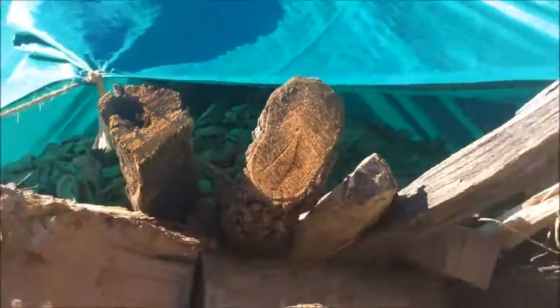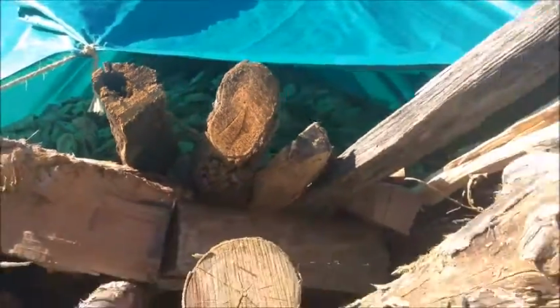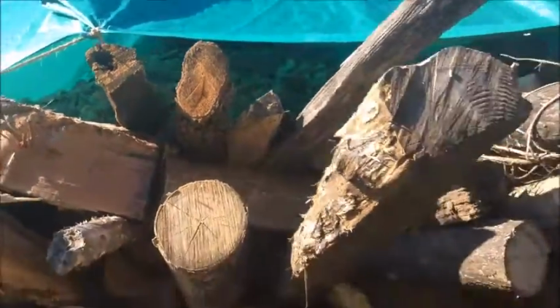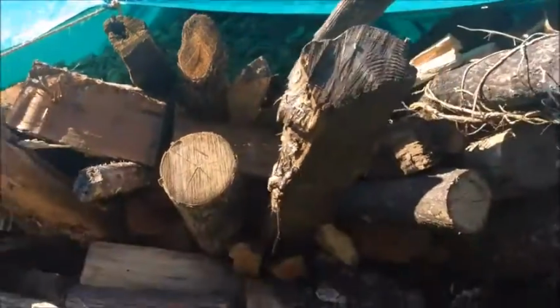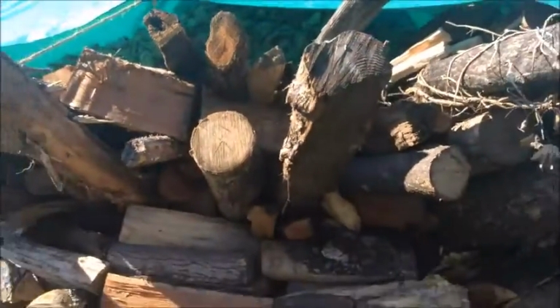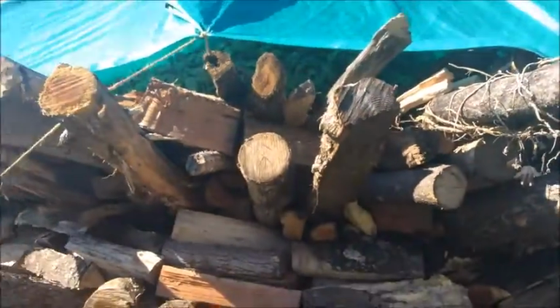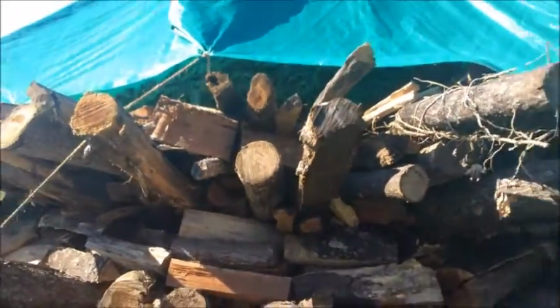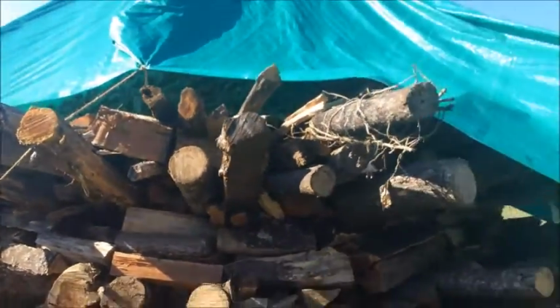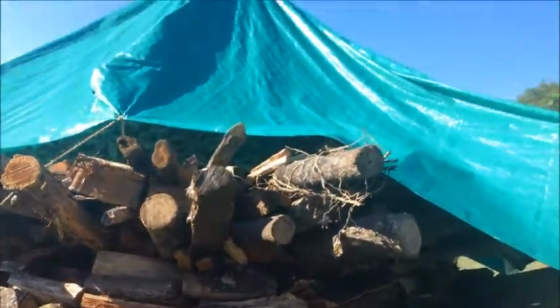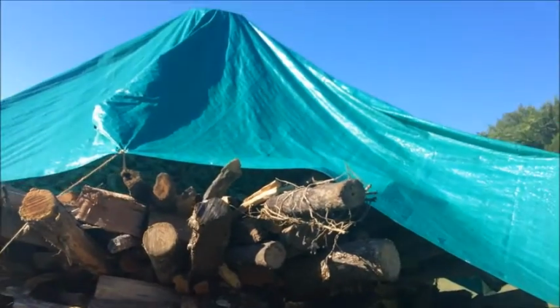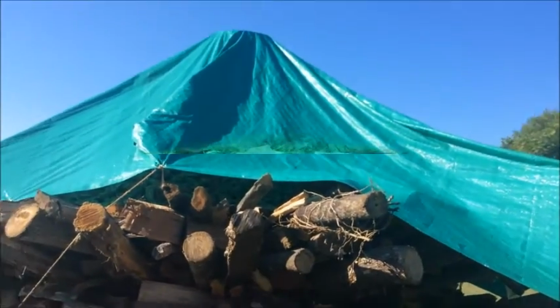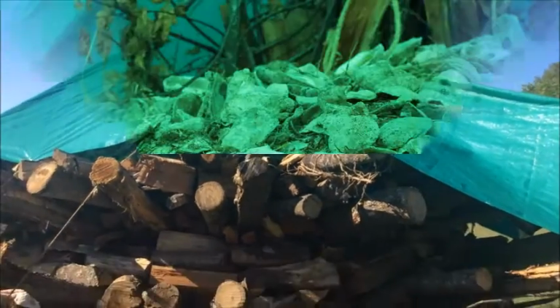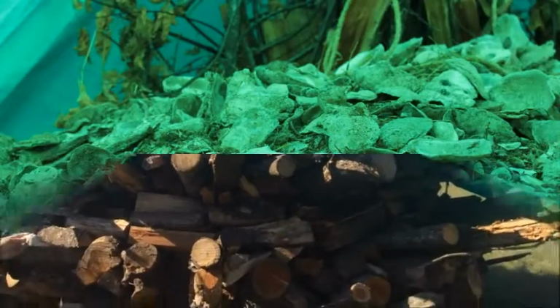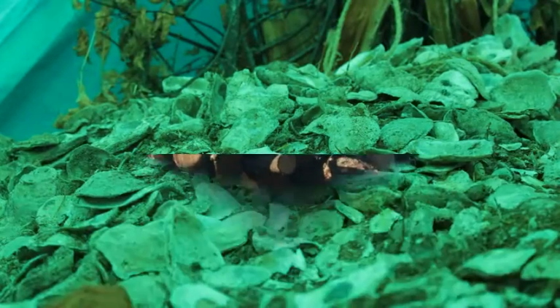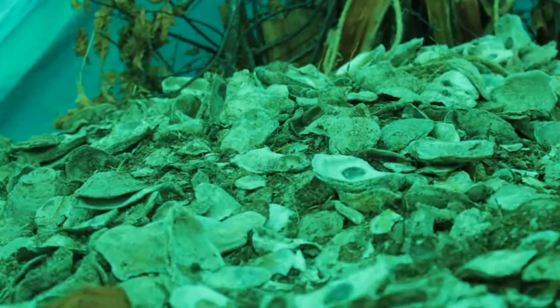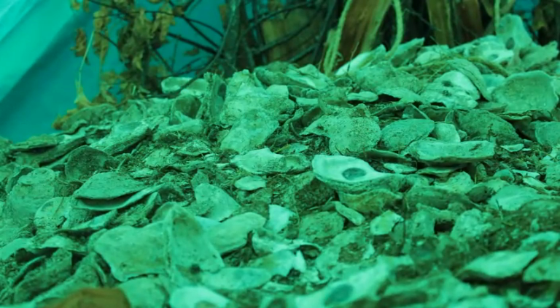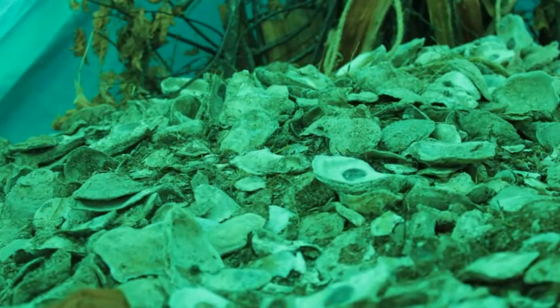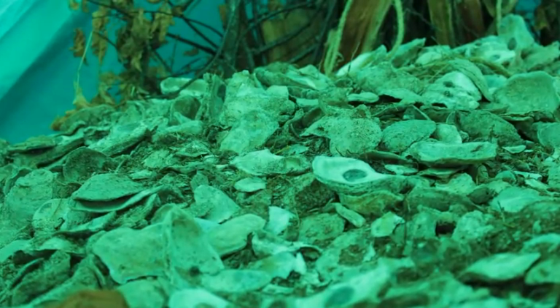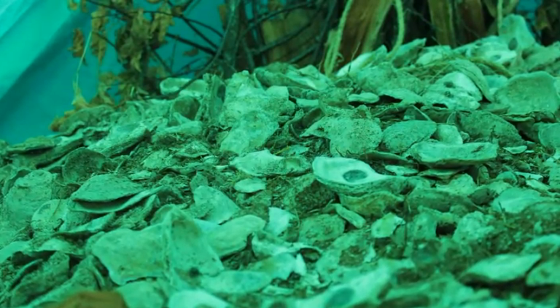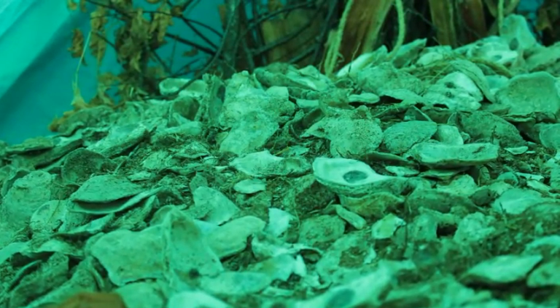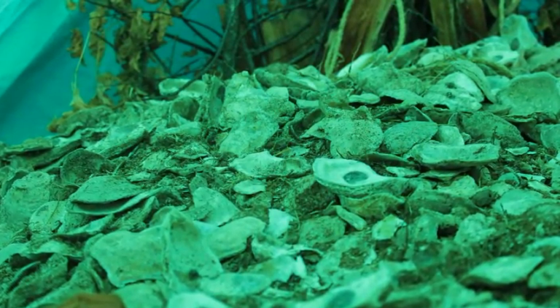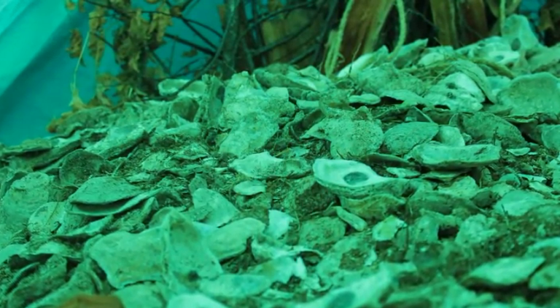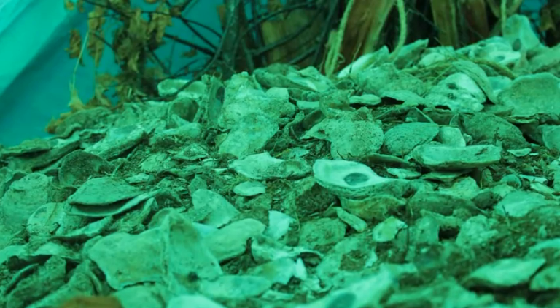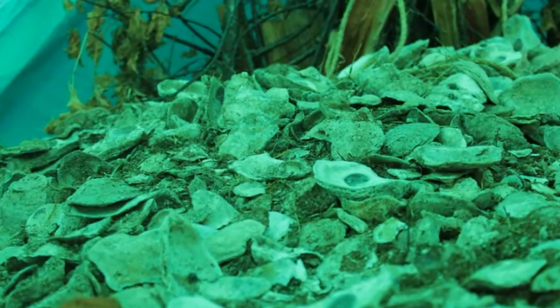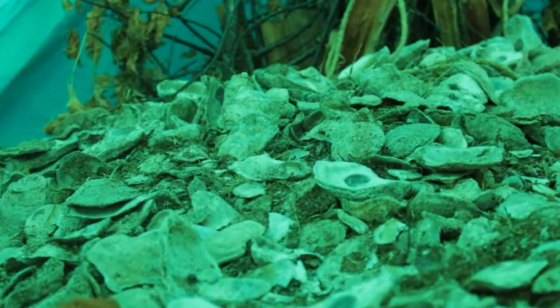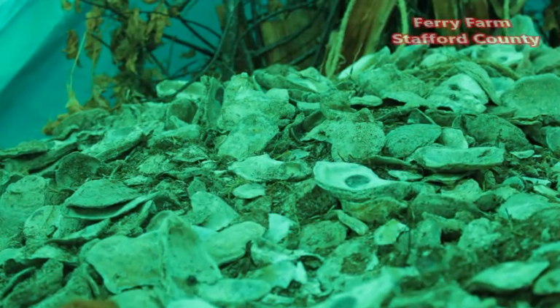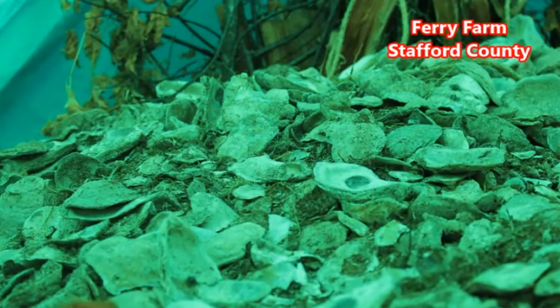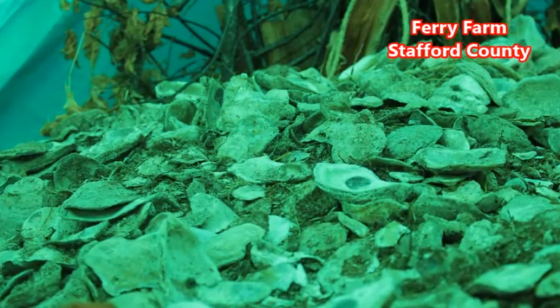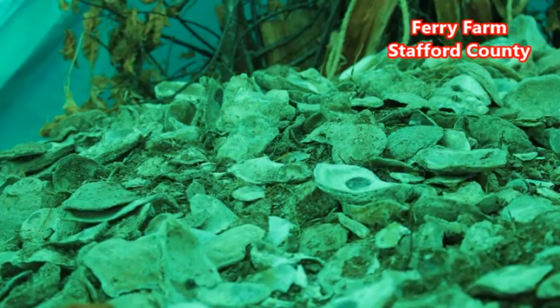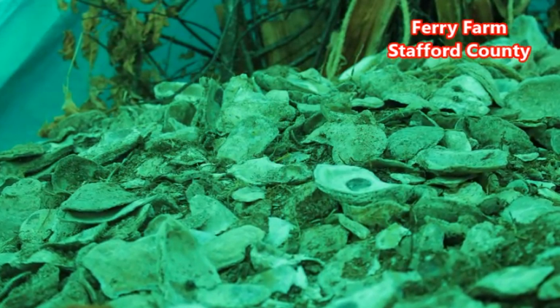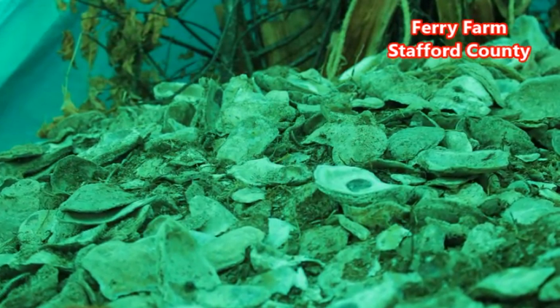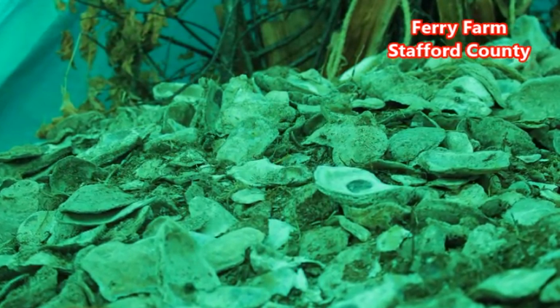We're going to set the wood on fire, burn this puppy, and those shells are going to be crushed. And they're going to end up in the mortar that holds together the bricks of the chimneys for the house.